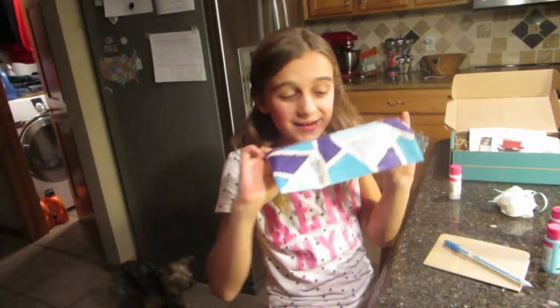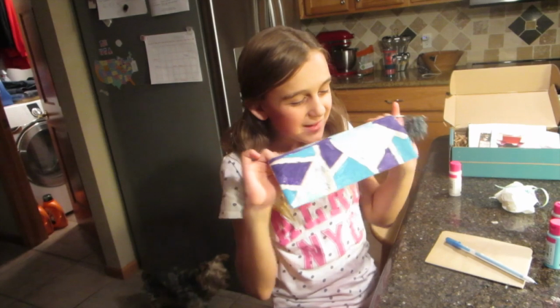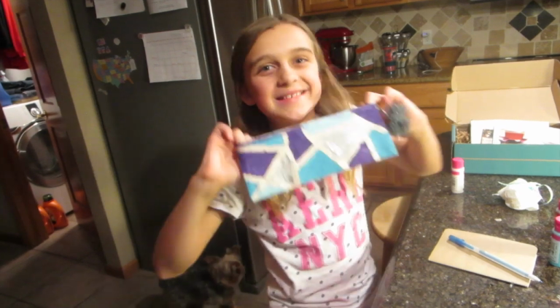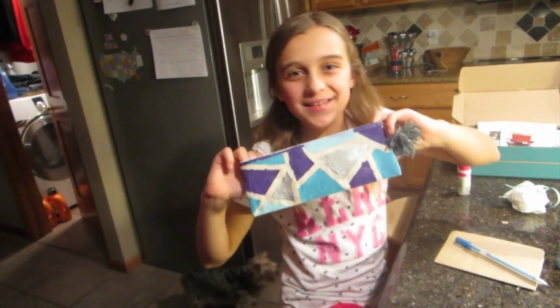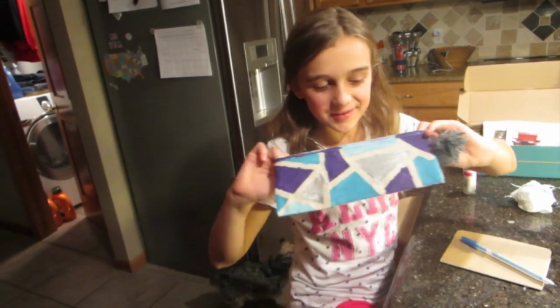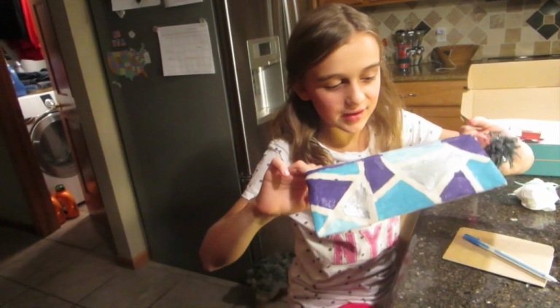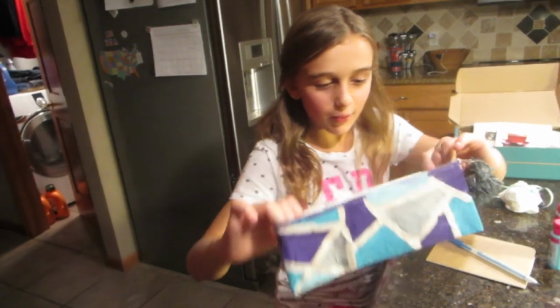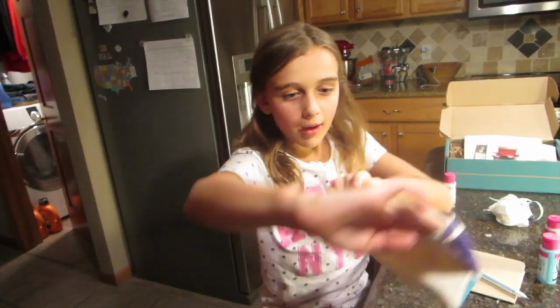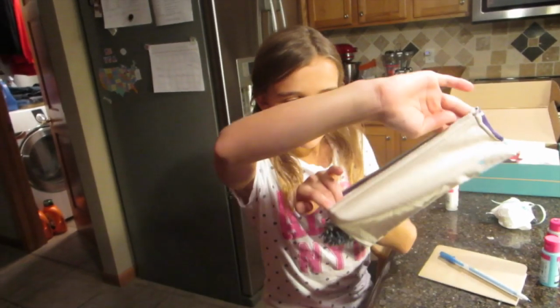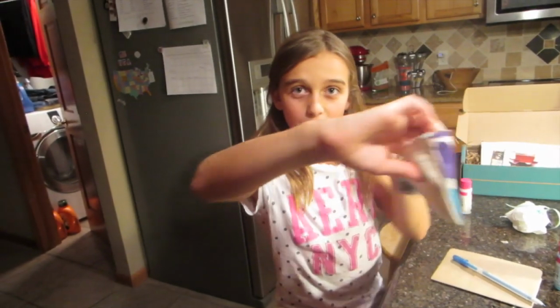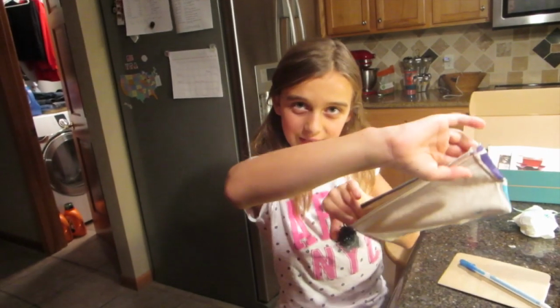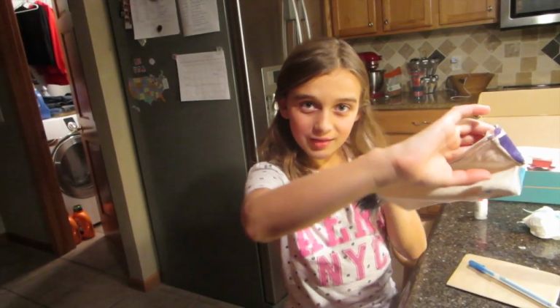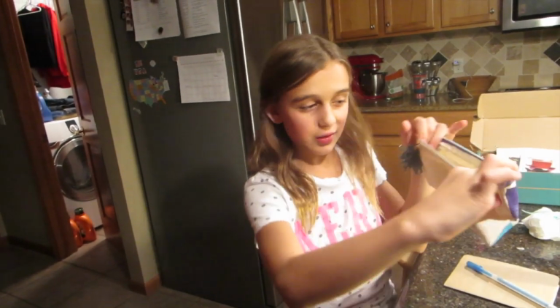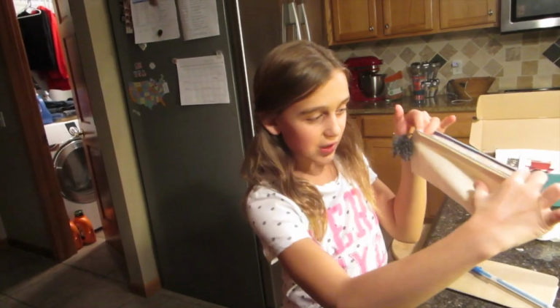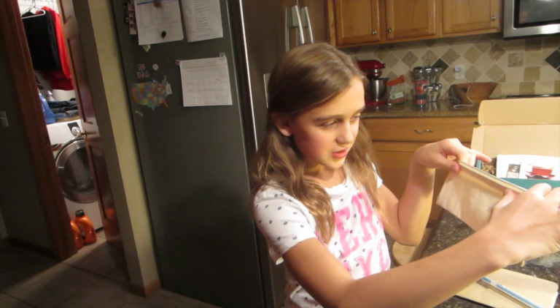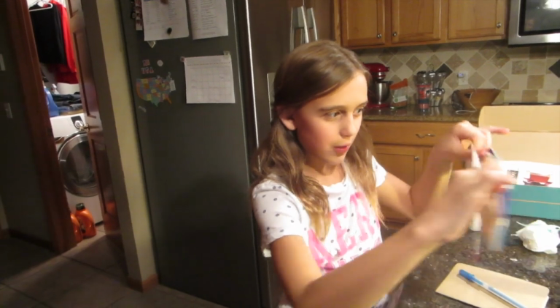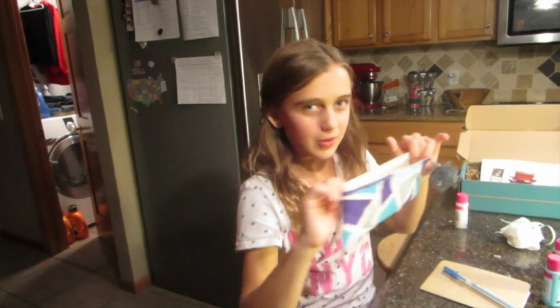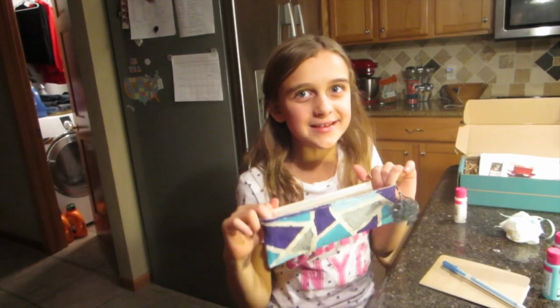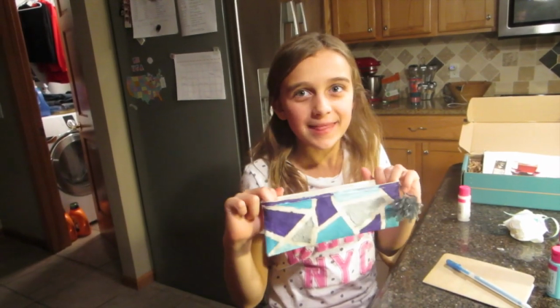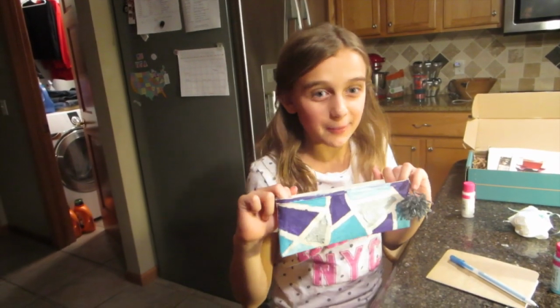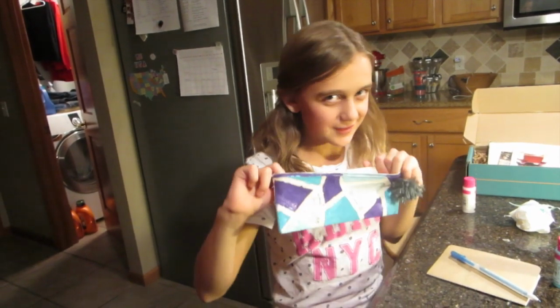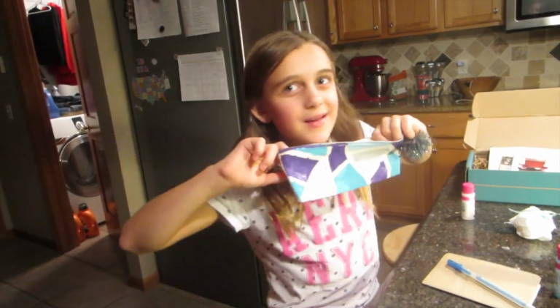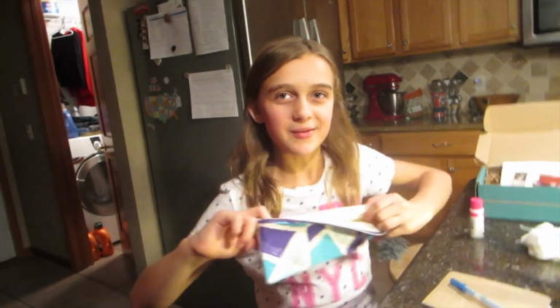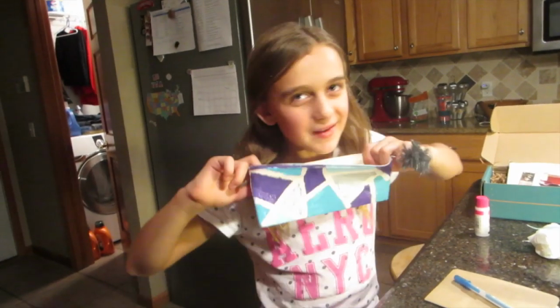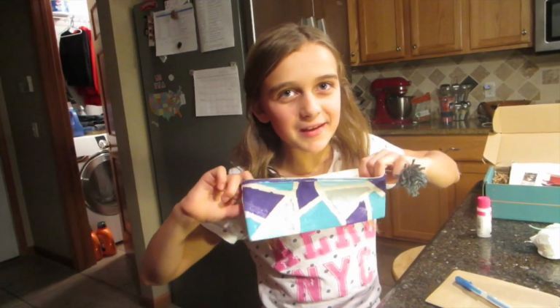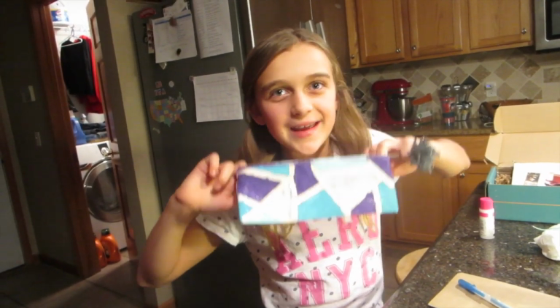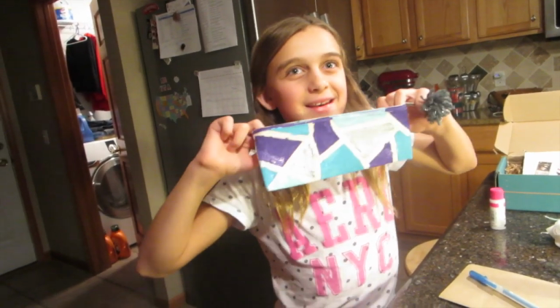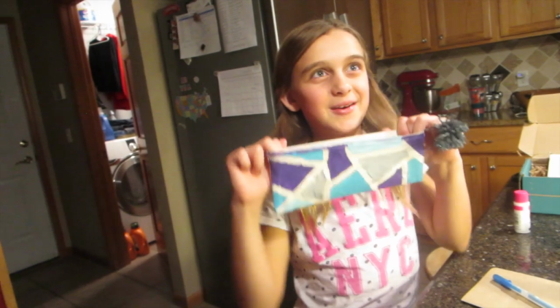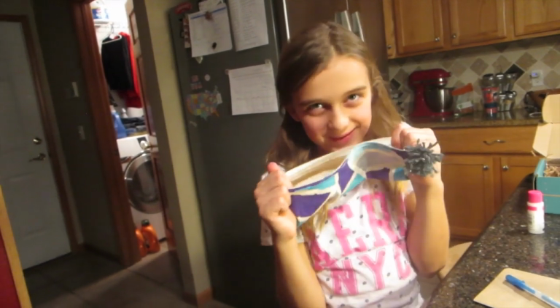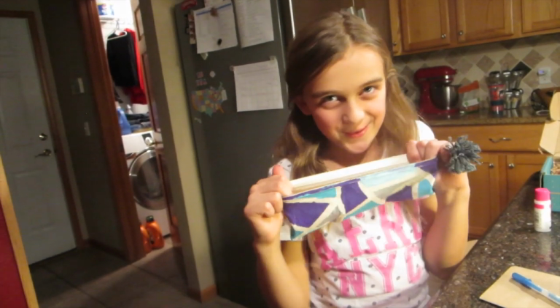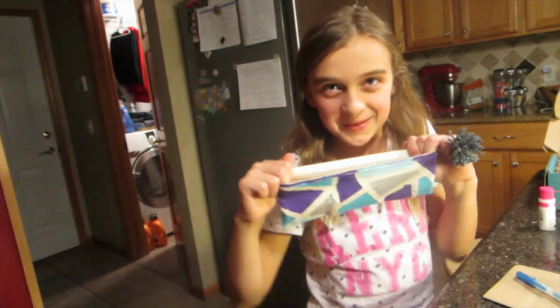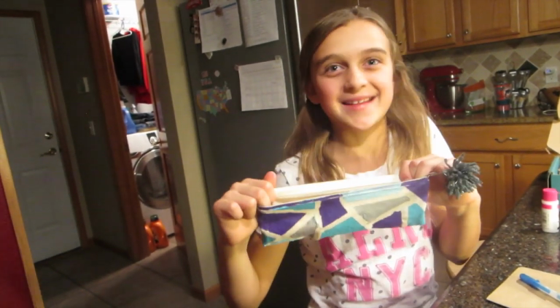Oh my gosh, didn't it turn out so cute? We didn't necessarily finish, but we're going to. Then I'm going to bring it to school and put all my pencils in it — it's going to look so cool on my desk.